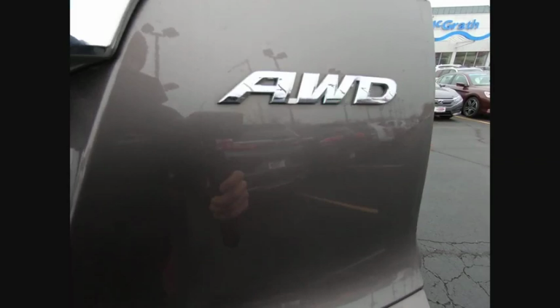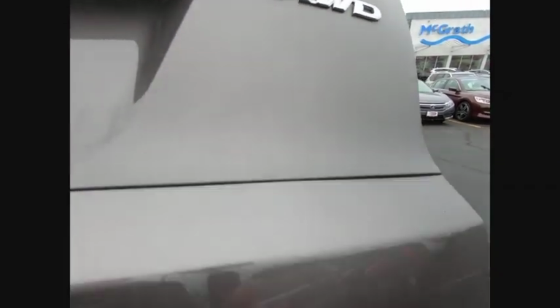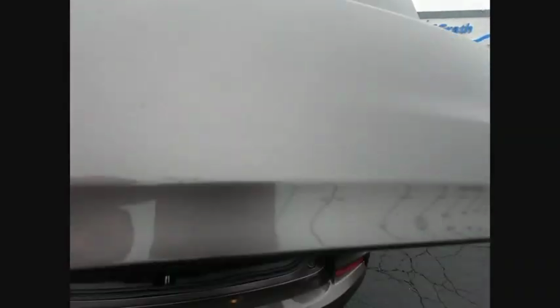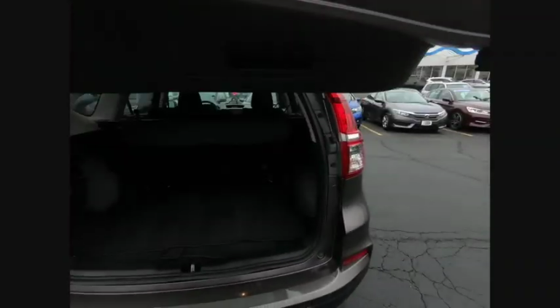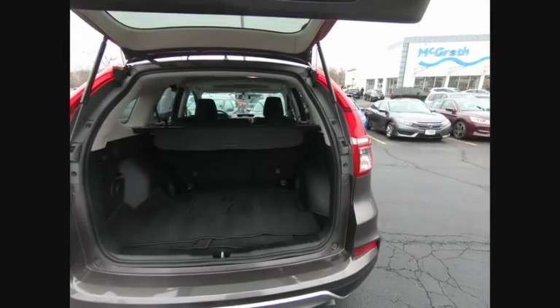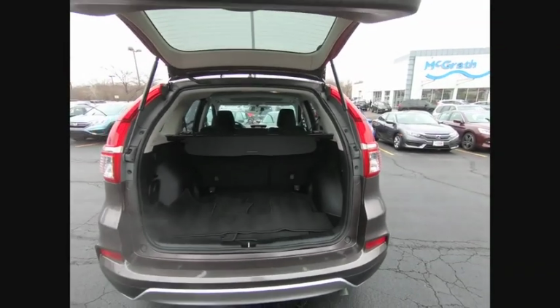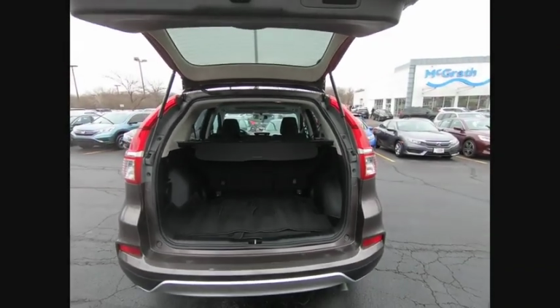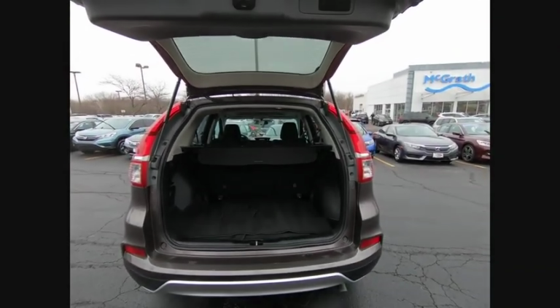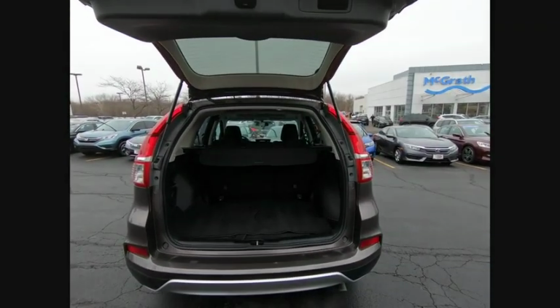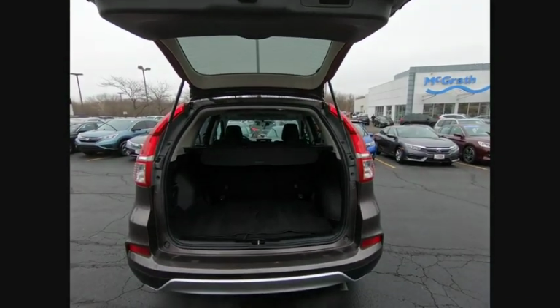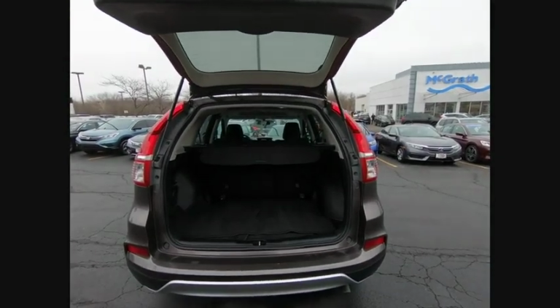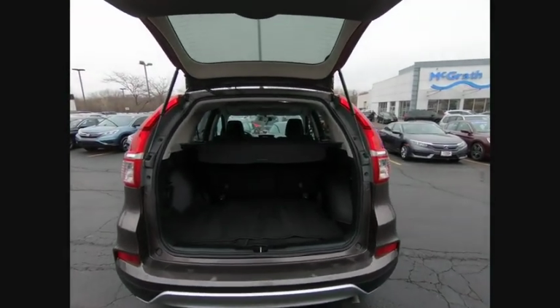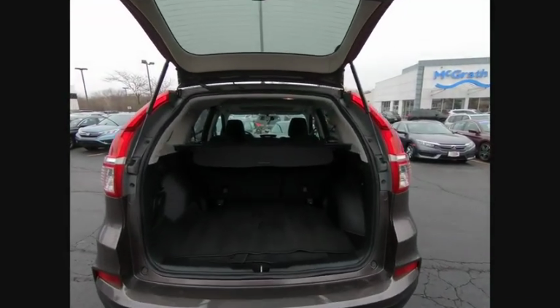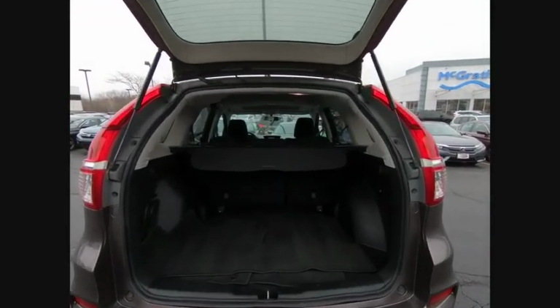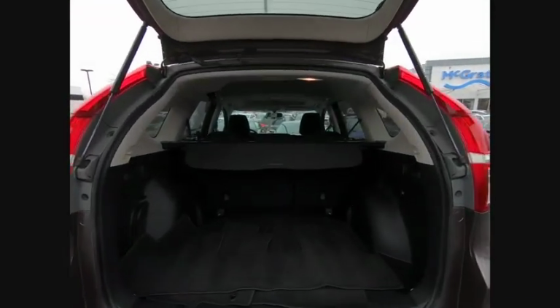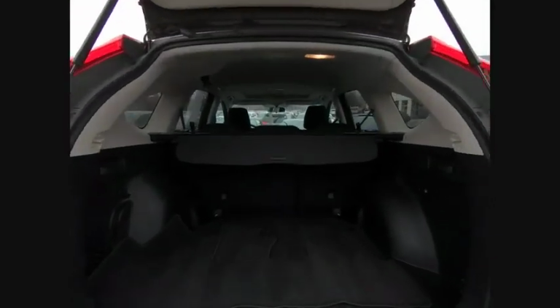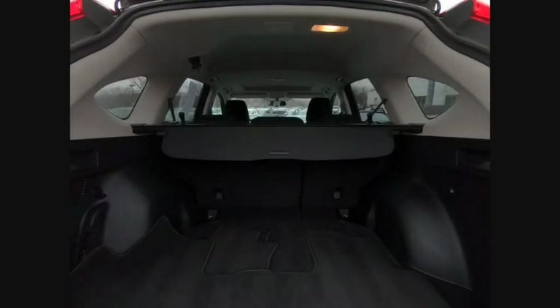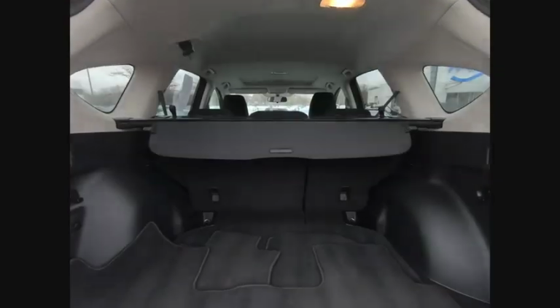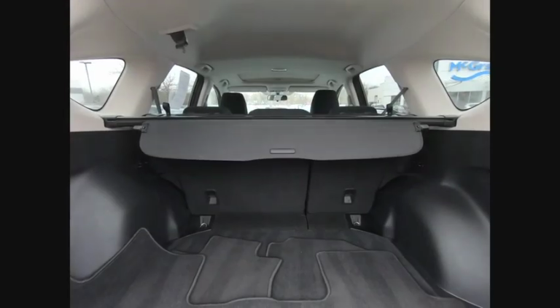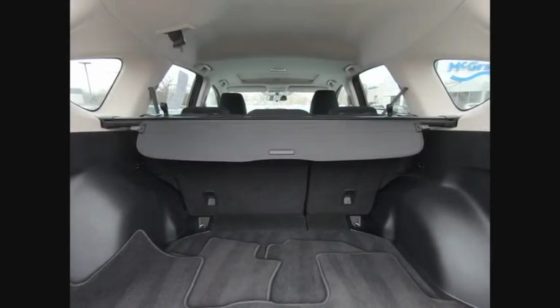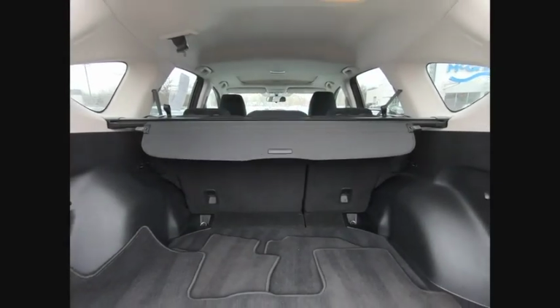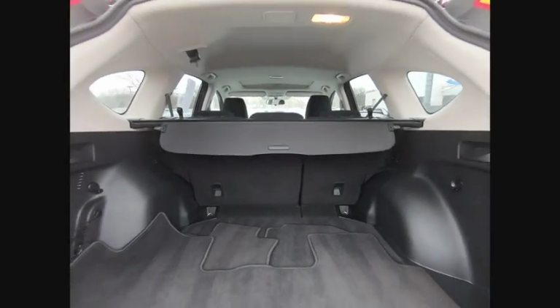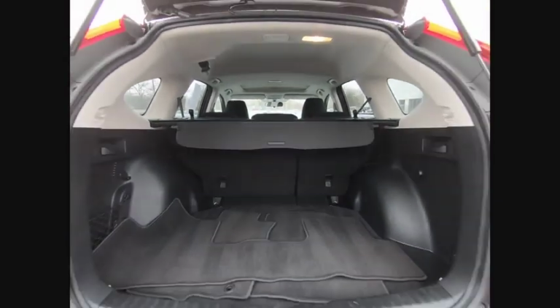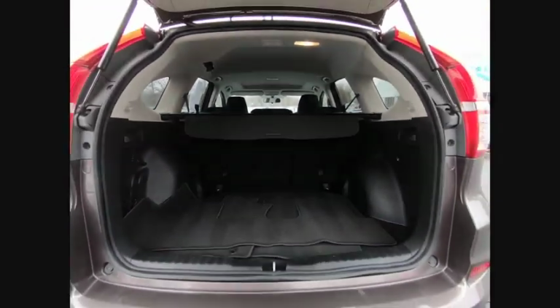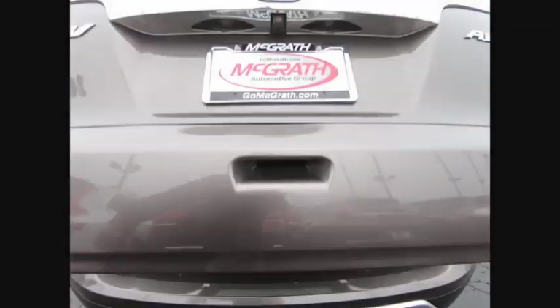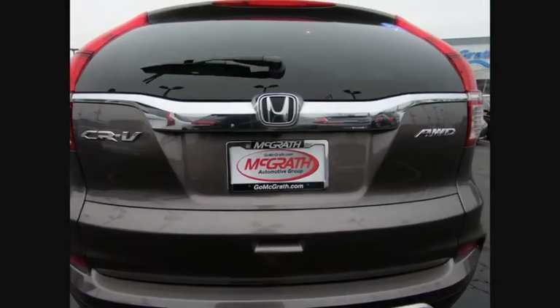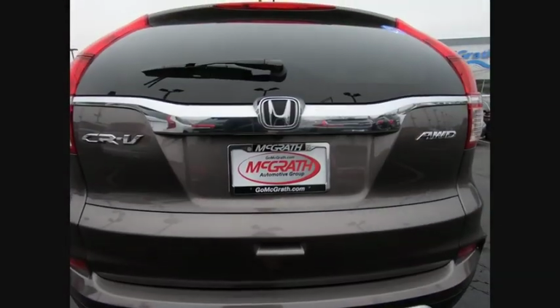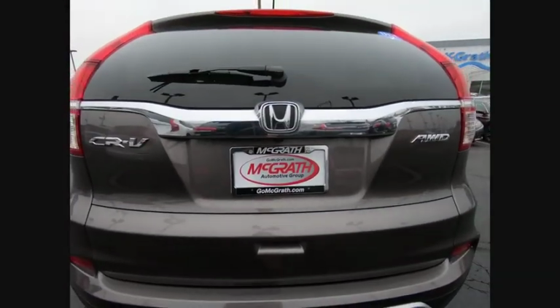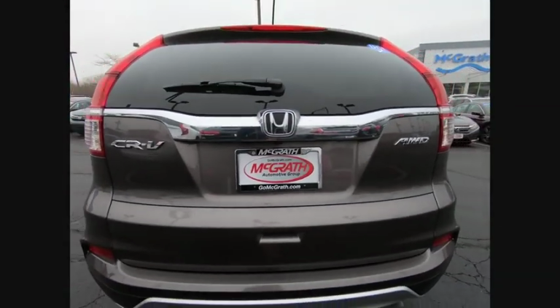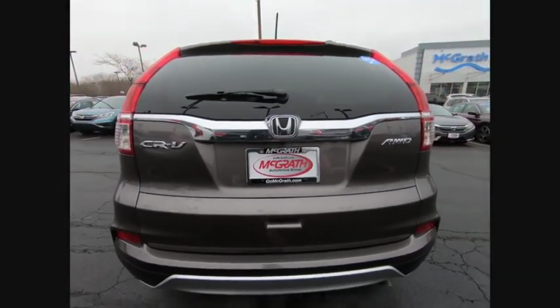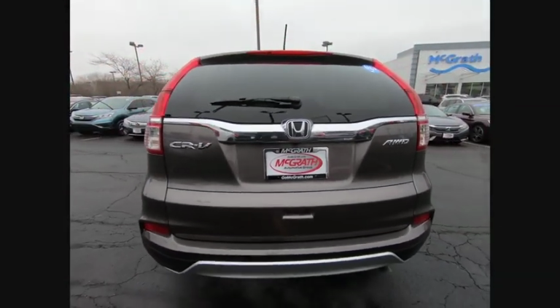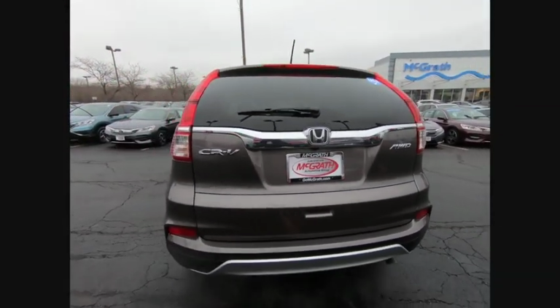Engine immobilizer, privacy glass, fog lamps, tire pressure monitor. A vehicle like this doesn't come along every day. Come in and get it before someone else does.